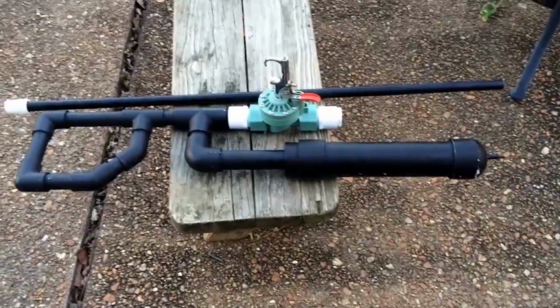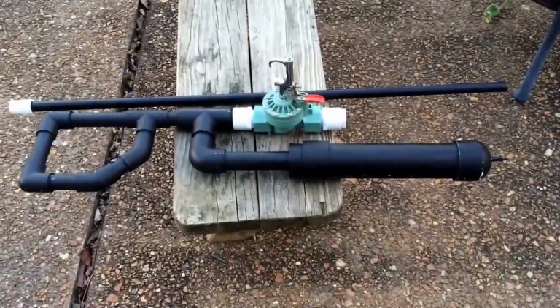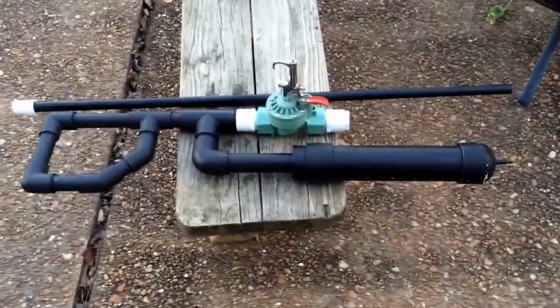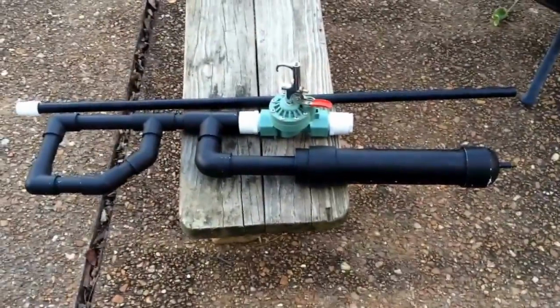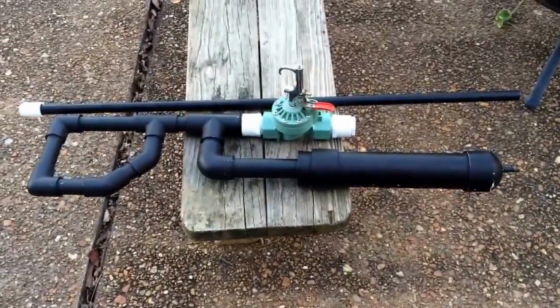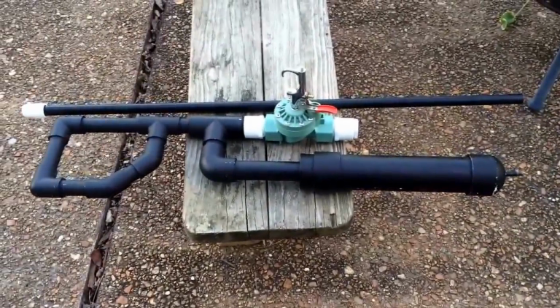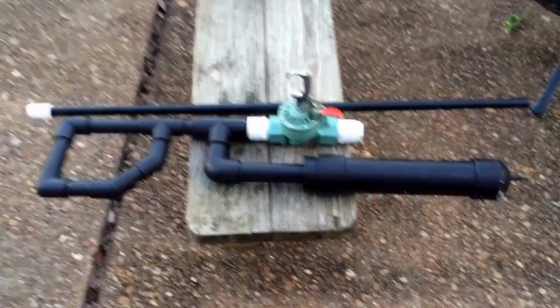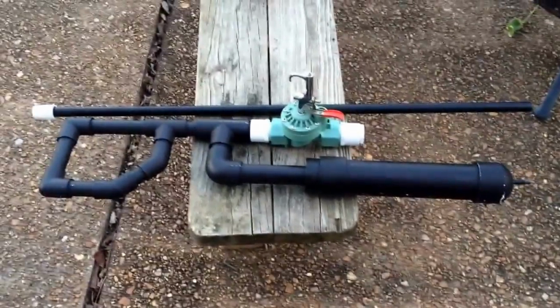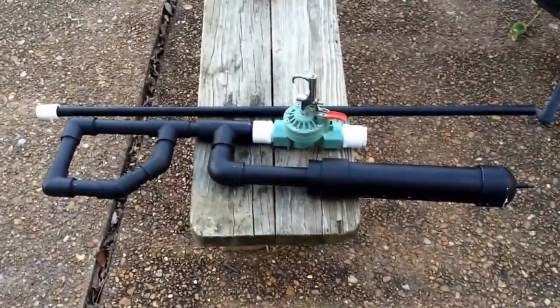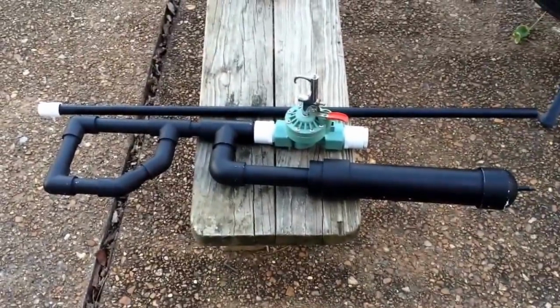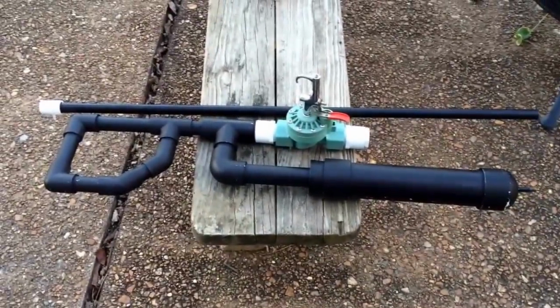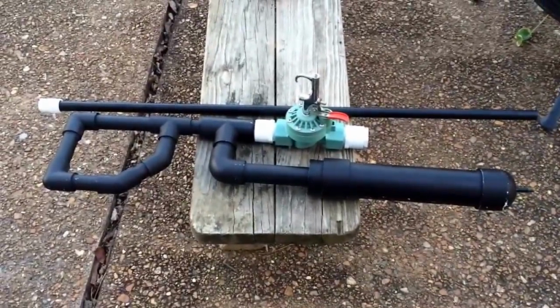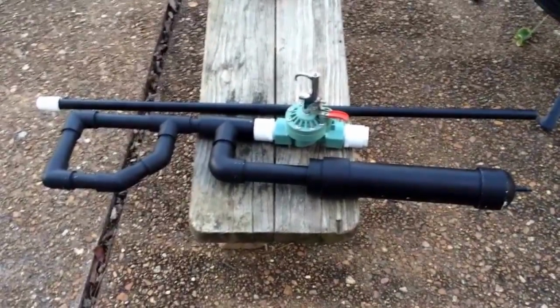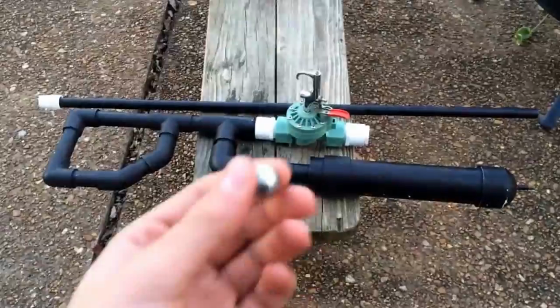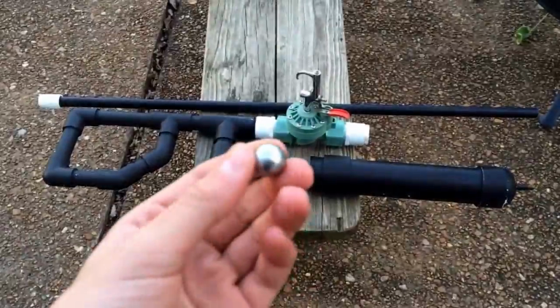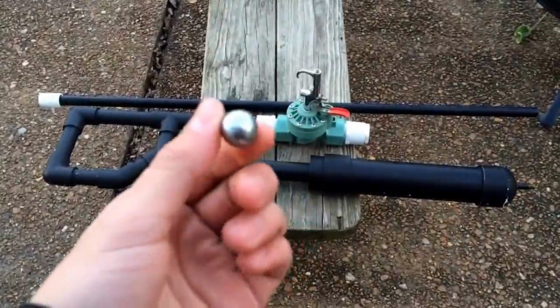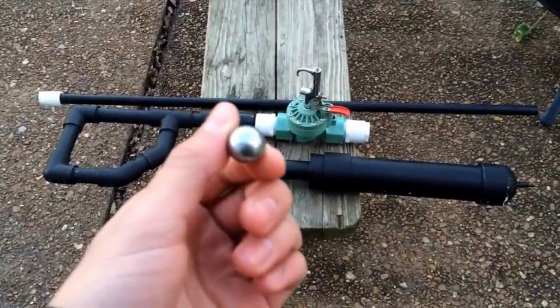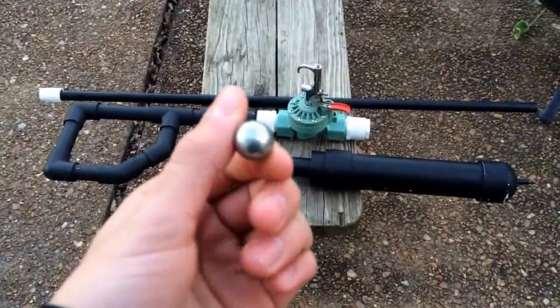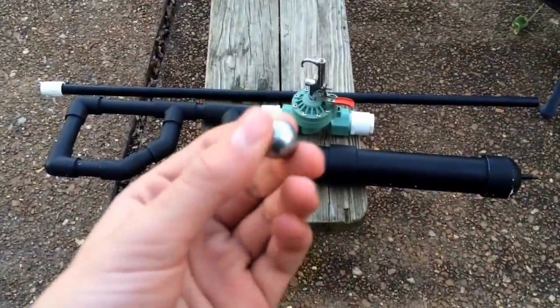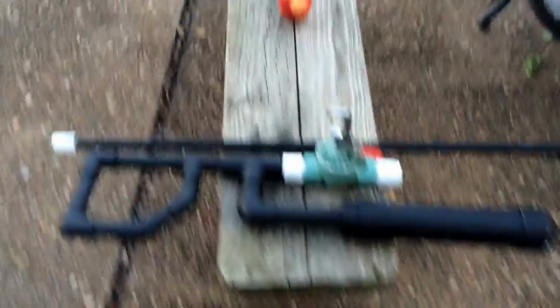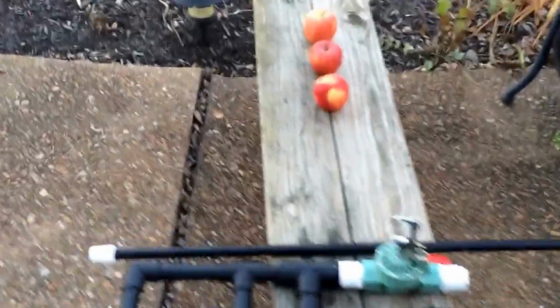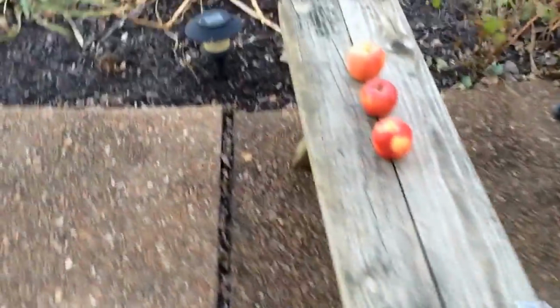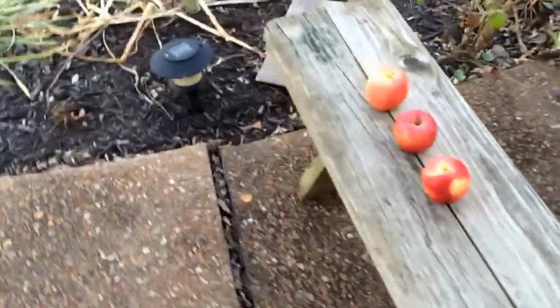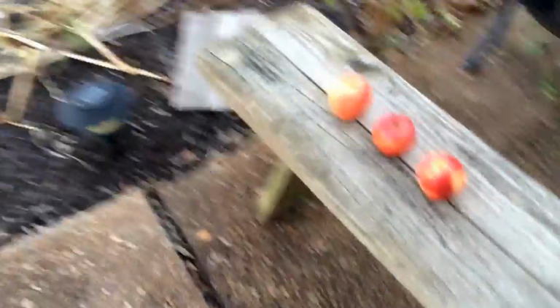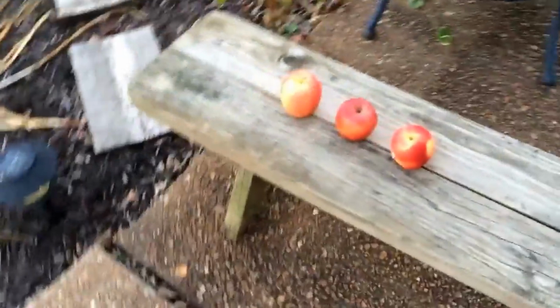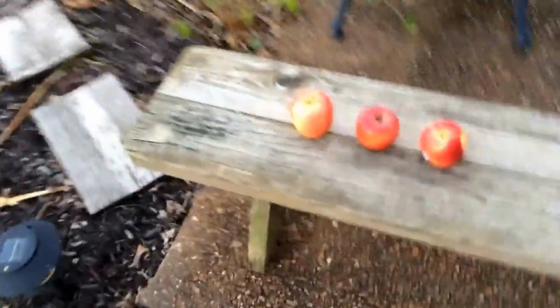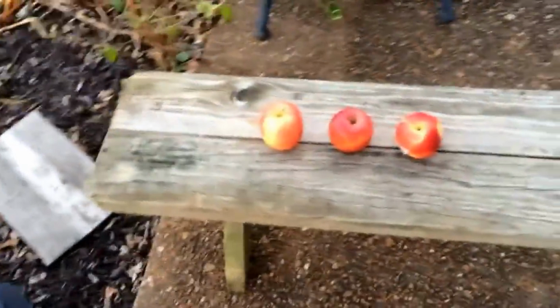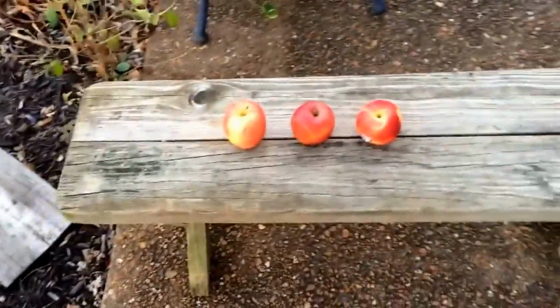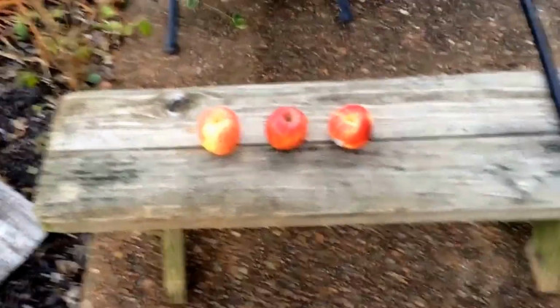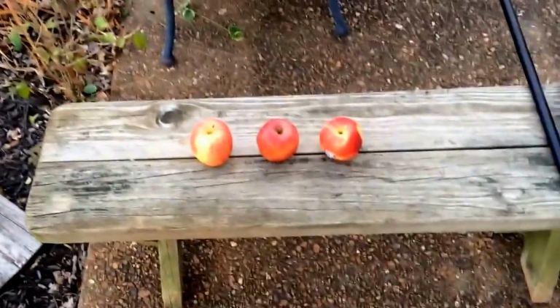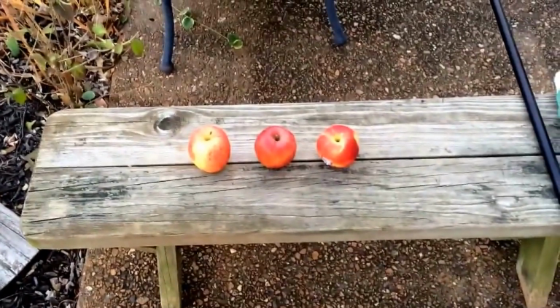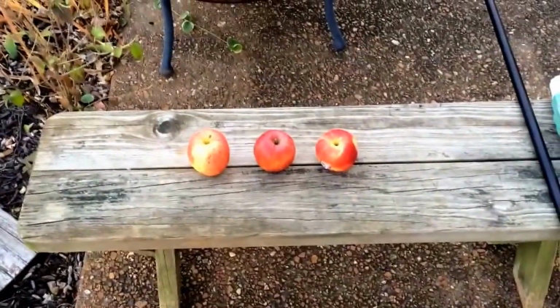Hello and welcome. Today we will be shooting the pneumatic air cannon again. This time I will be shooting a small steel ball at three apples. Hopefully we can shoot through all three of them and get a nice shot of it.